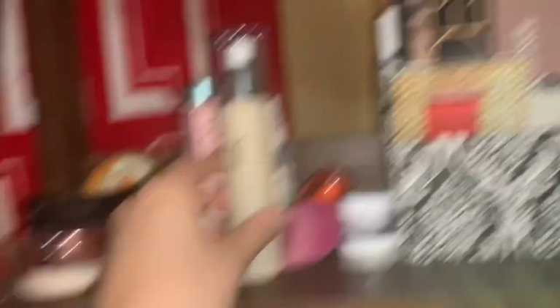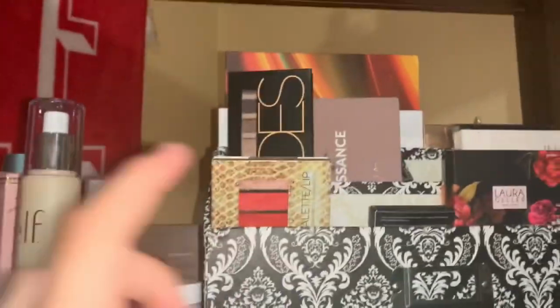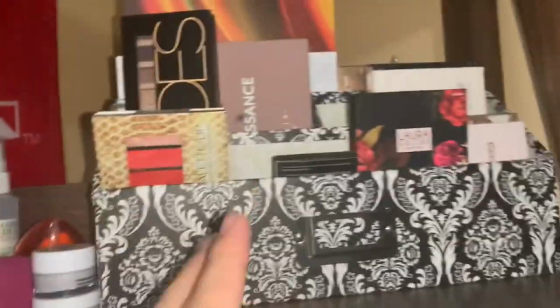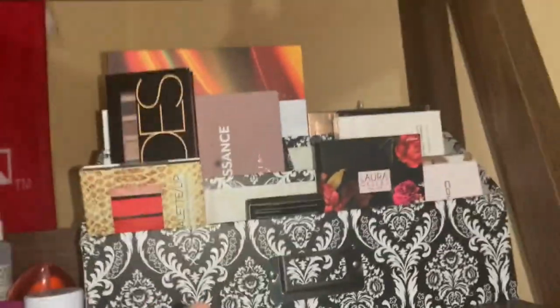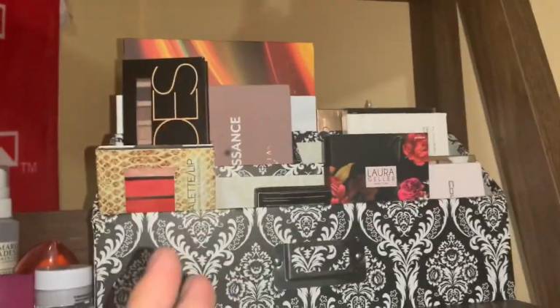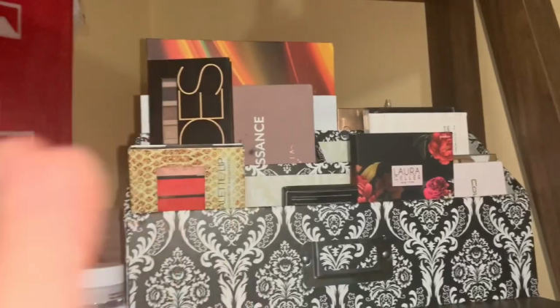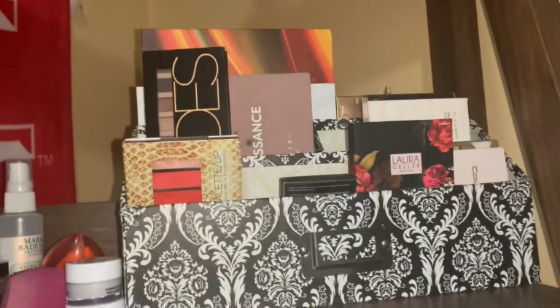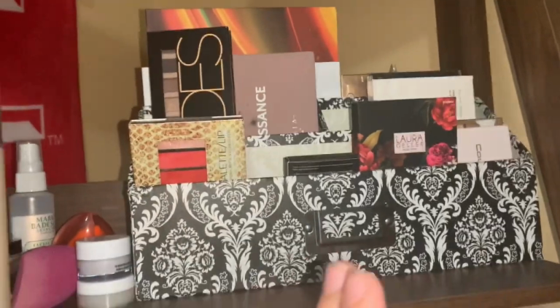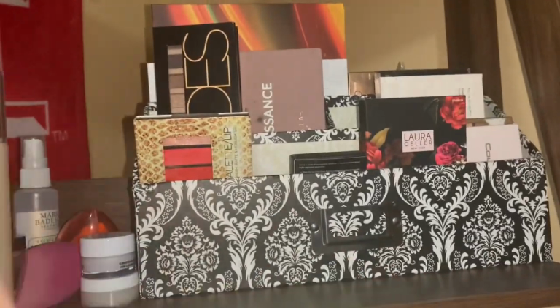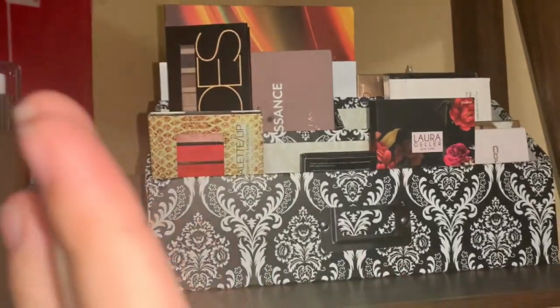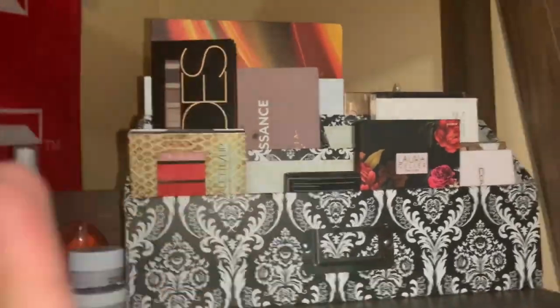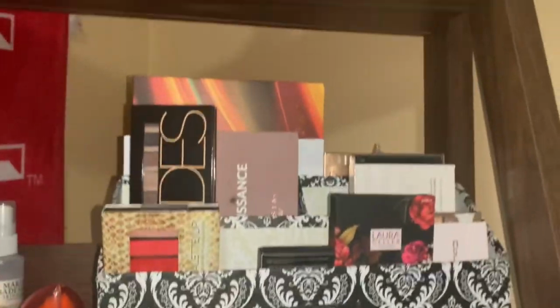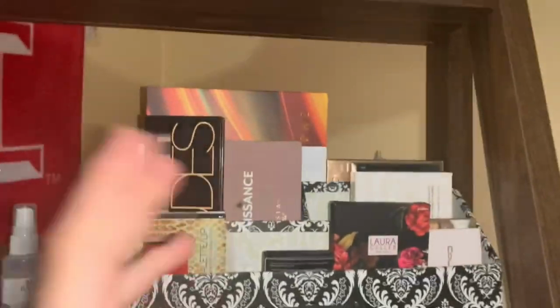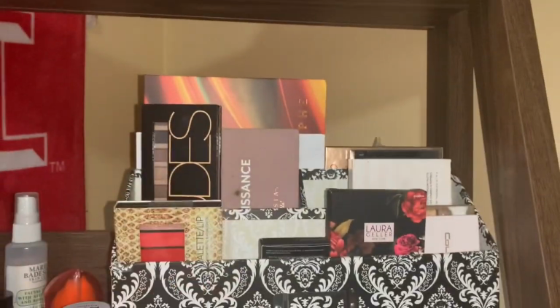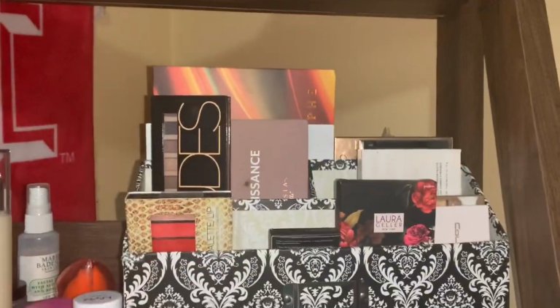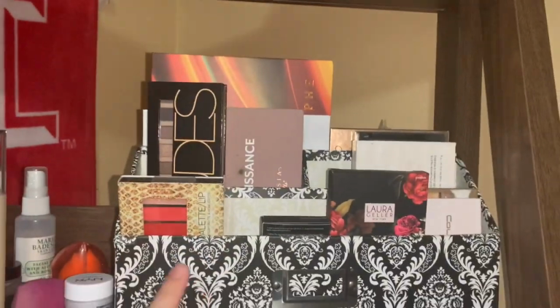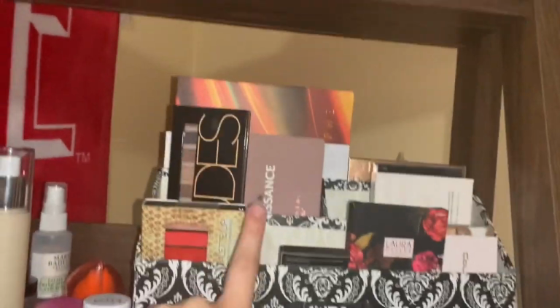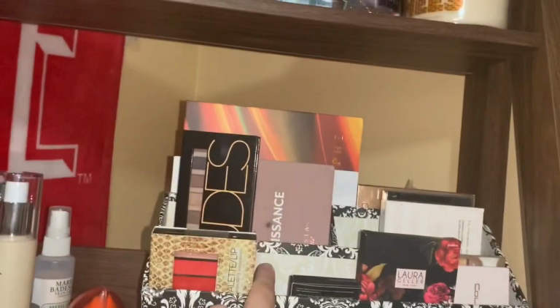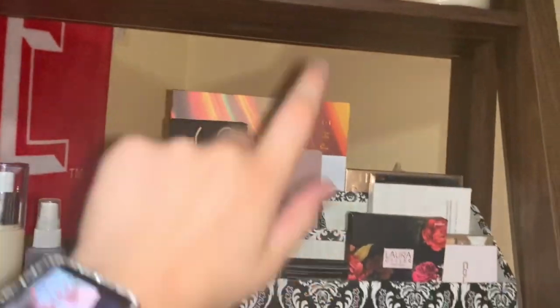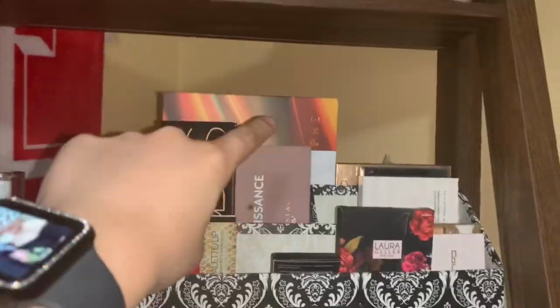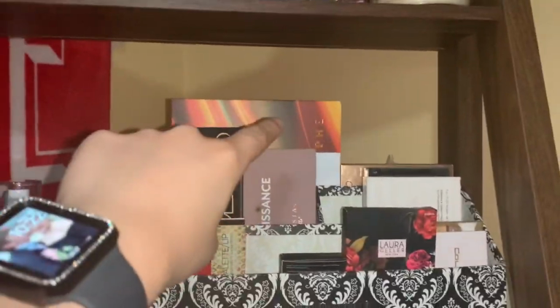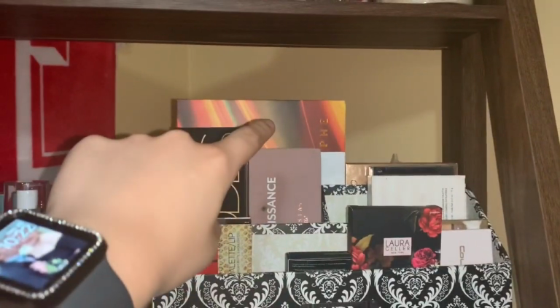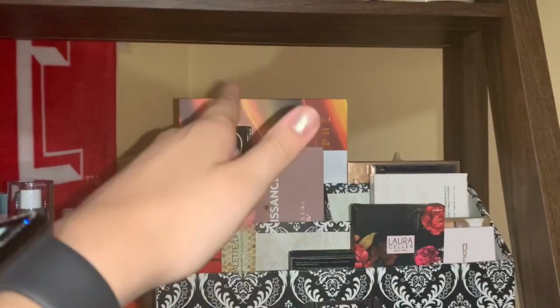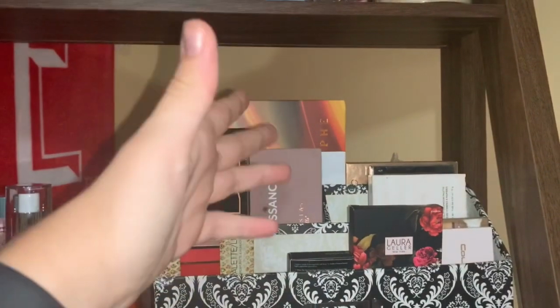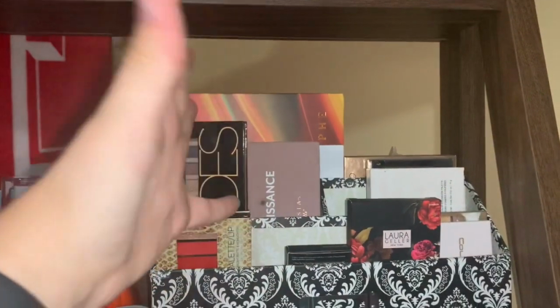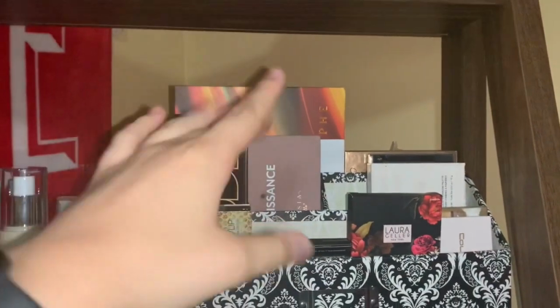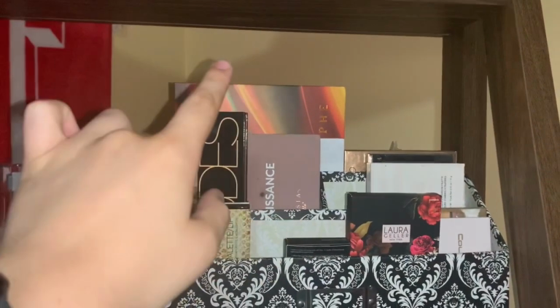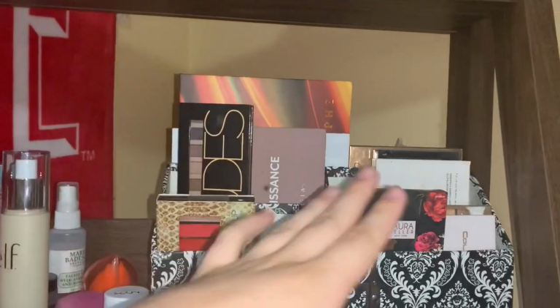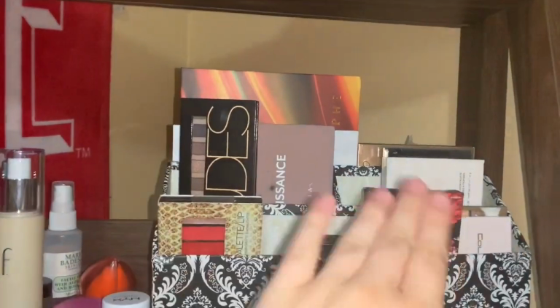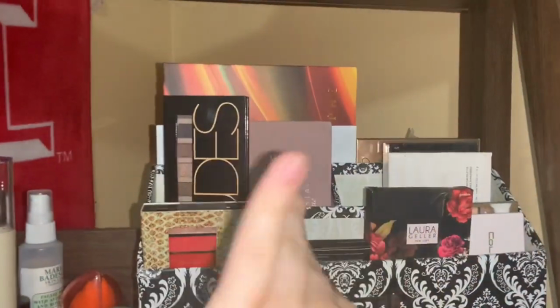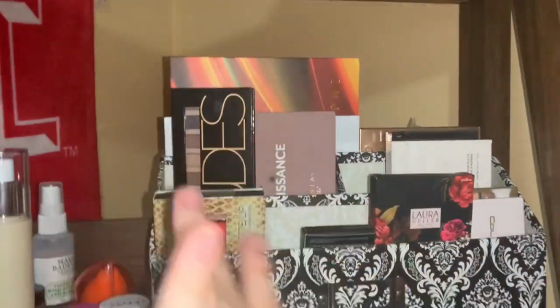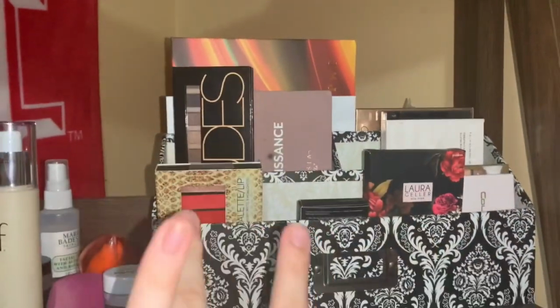And then I have all my palettes over here. I'm just going to name off a couple. So I have Modern Renaissance, the Morphe 35-something — it's like the Fiery Palette — and then I have all these drugstore ones.